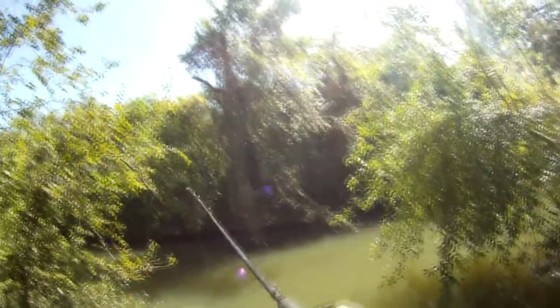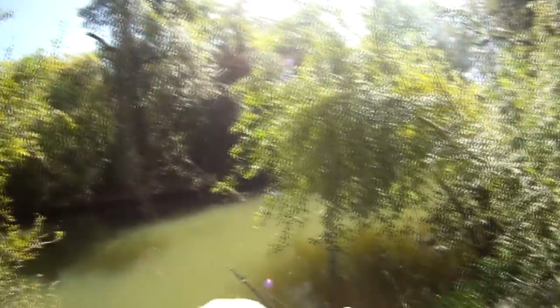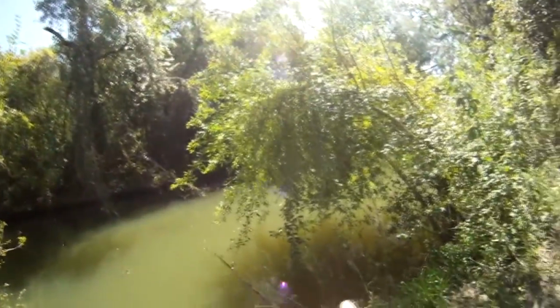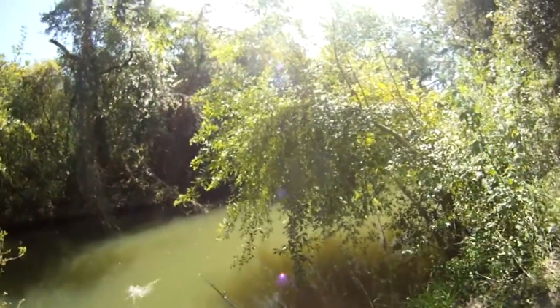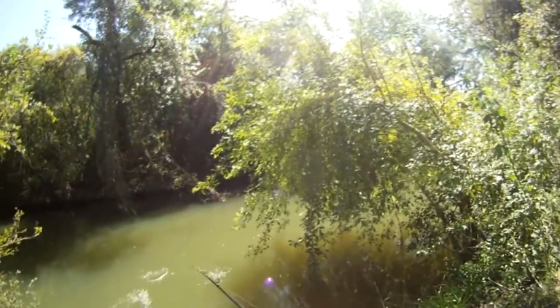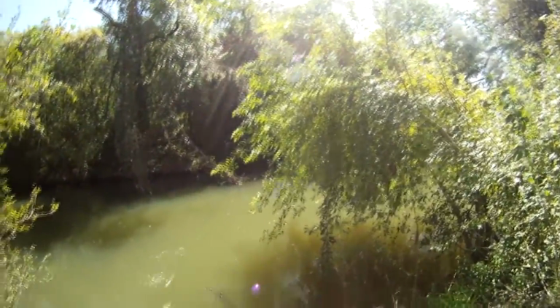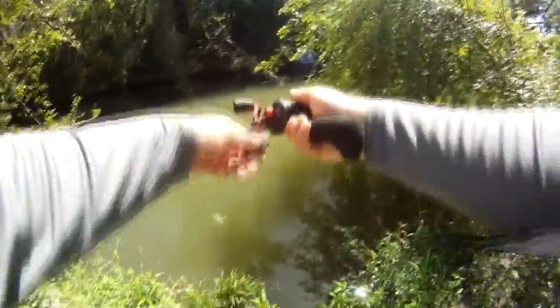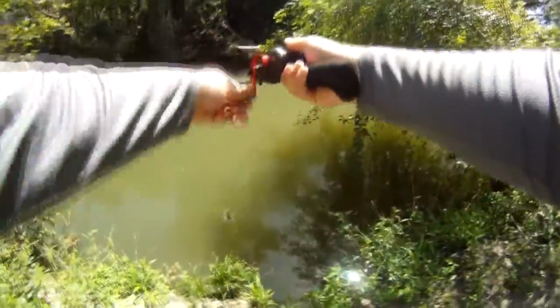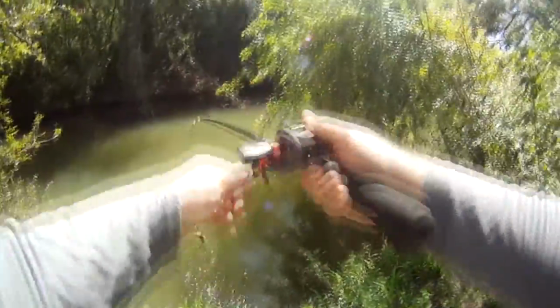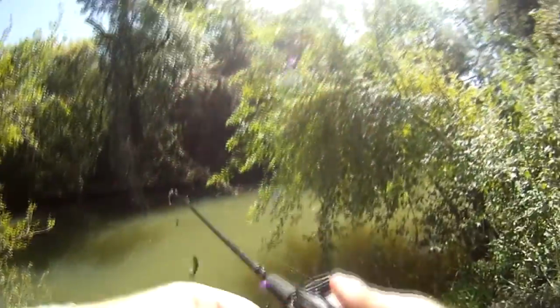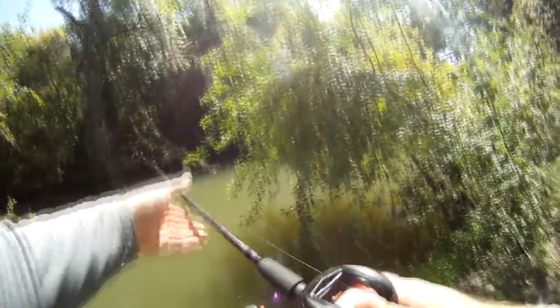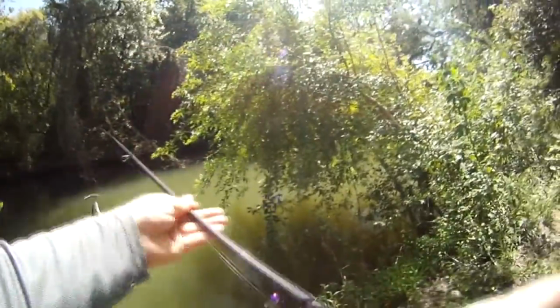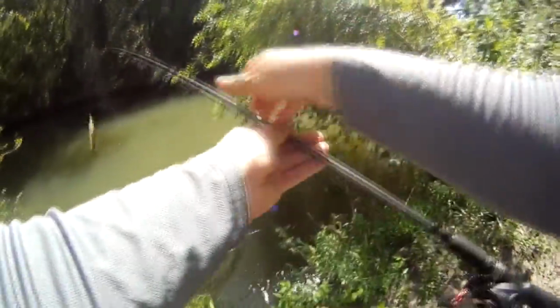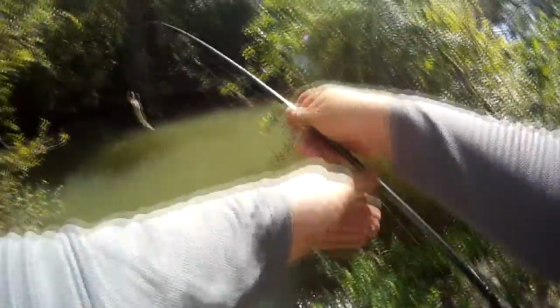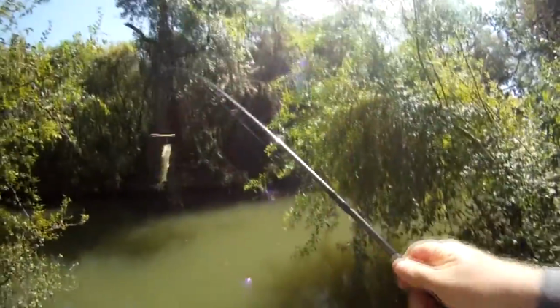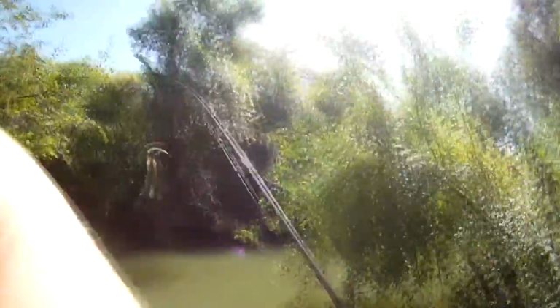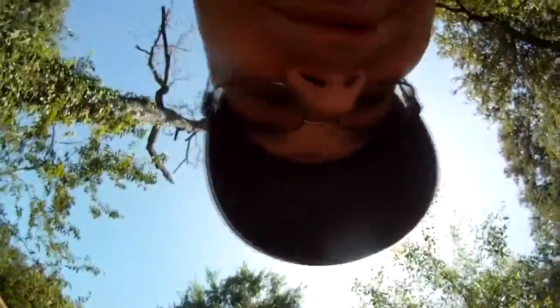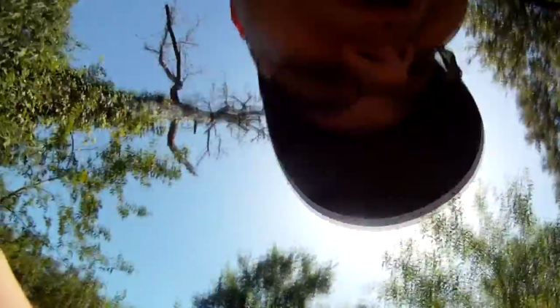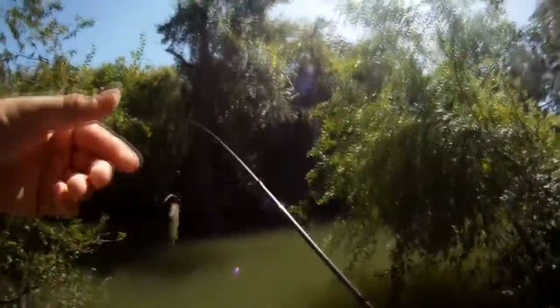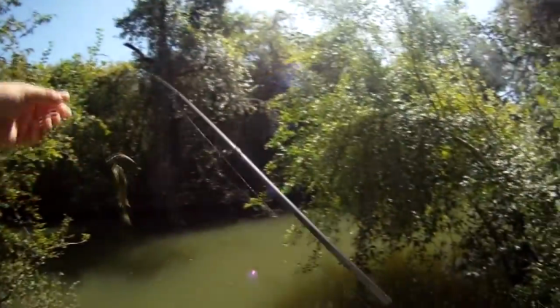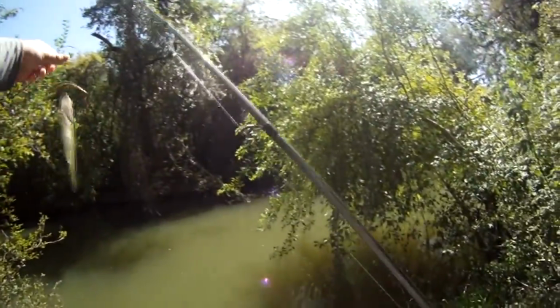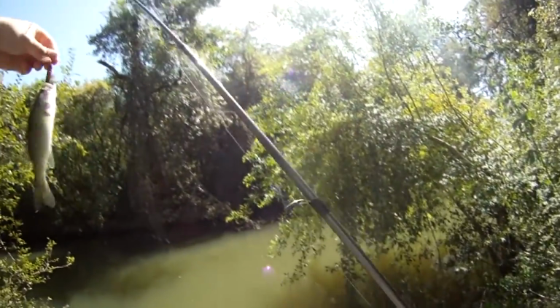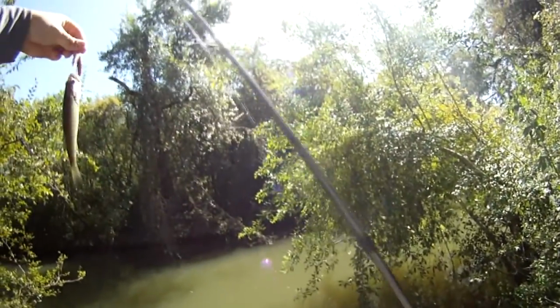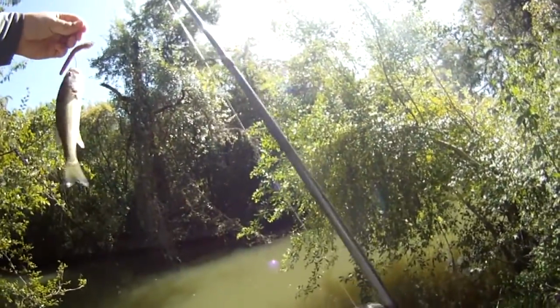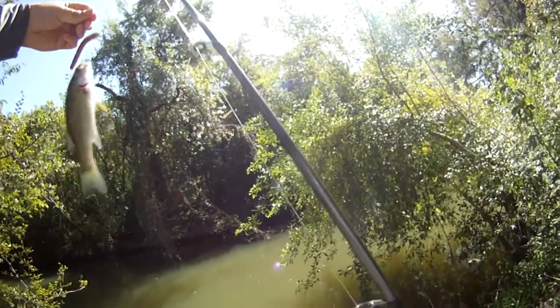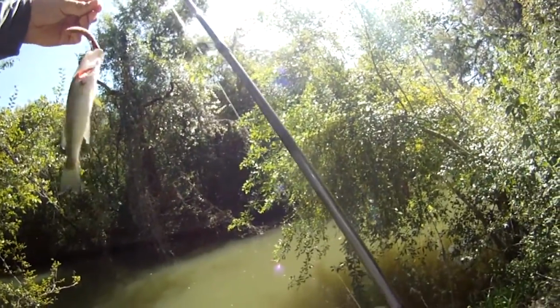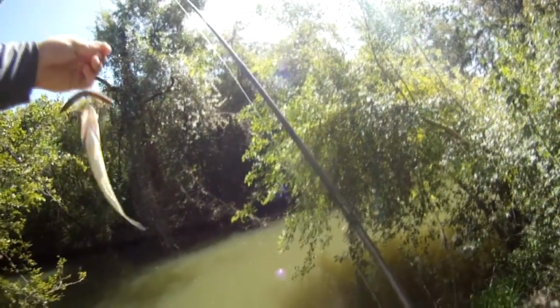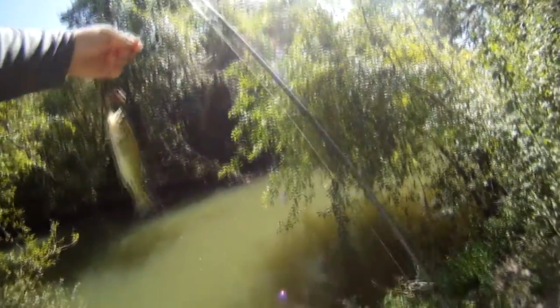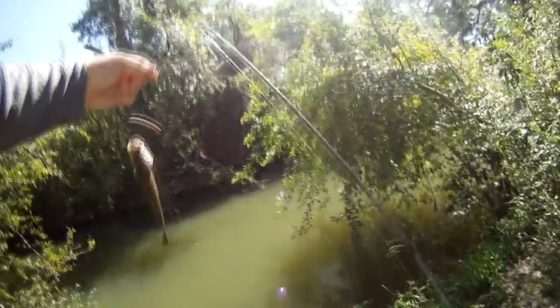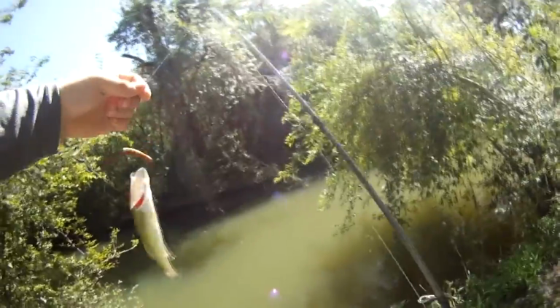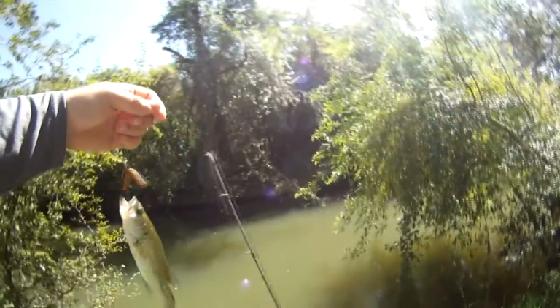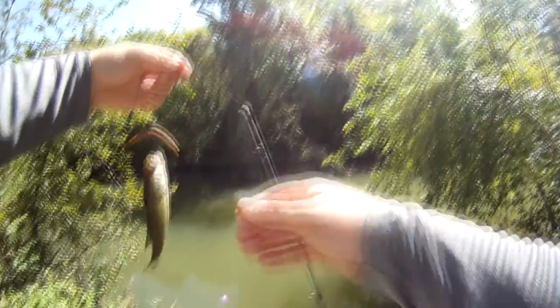I already got one, a little bitty one. What have we got here — is this even recording? I just barely turned it on. That is a little bitty spotted bass.